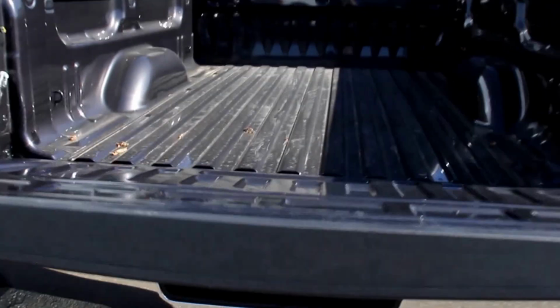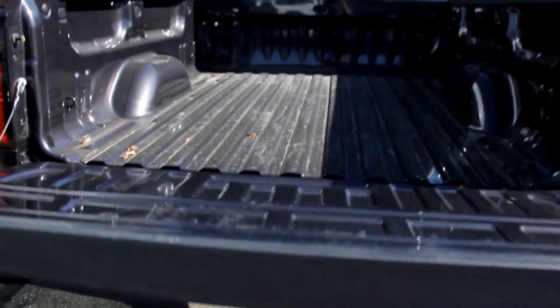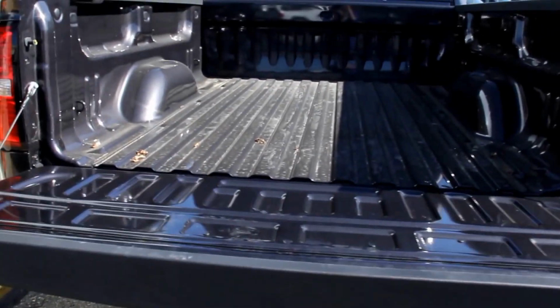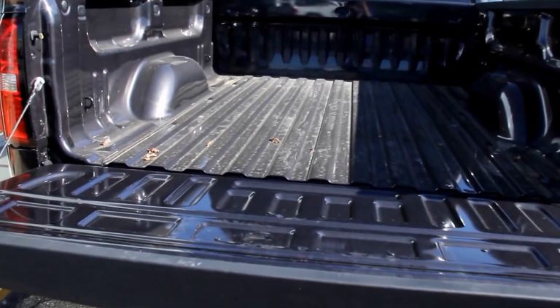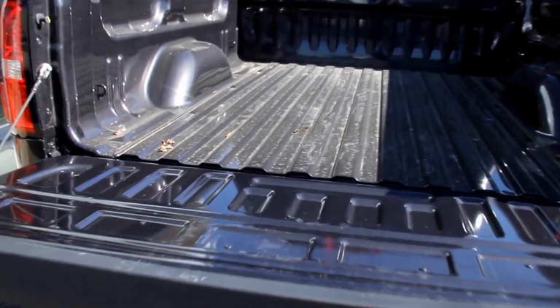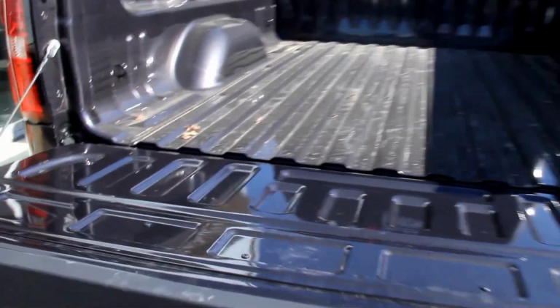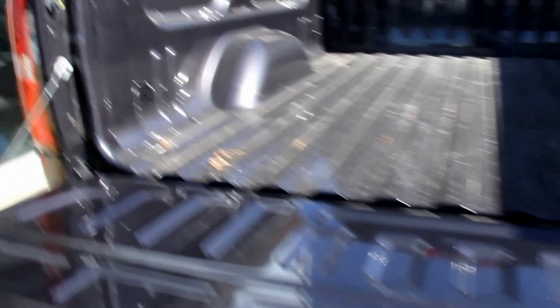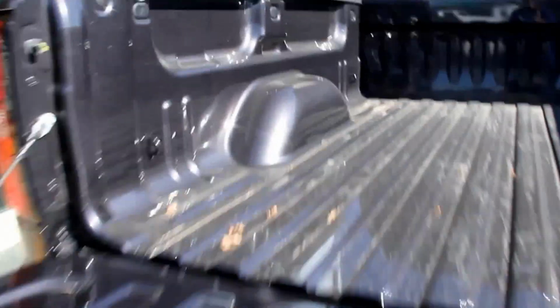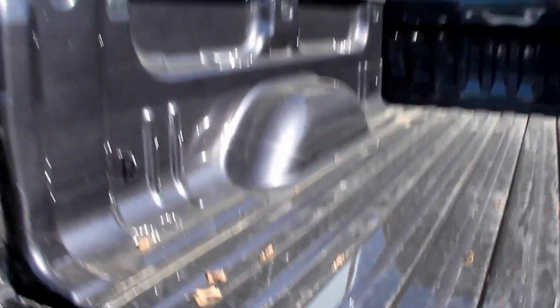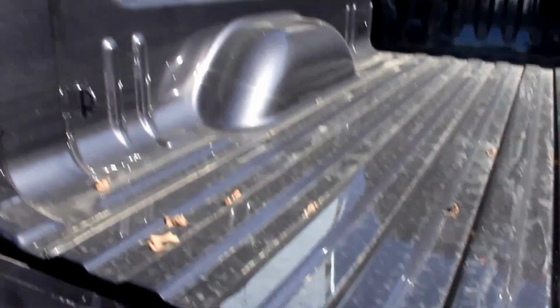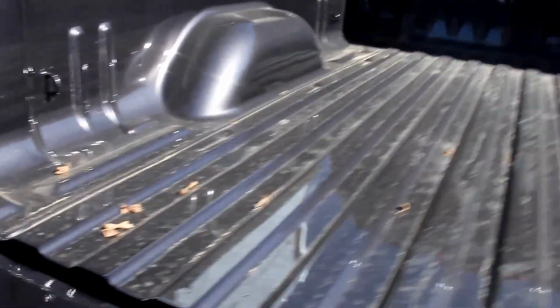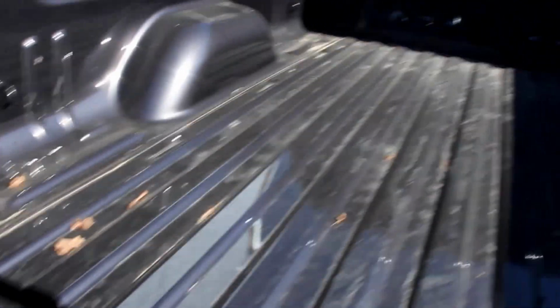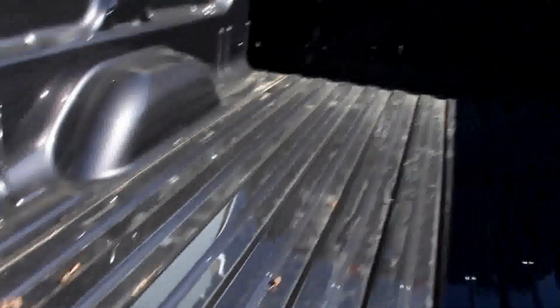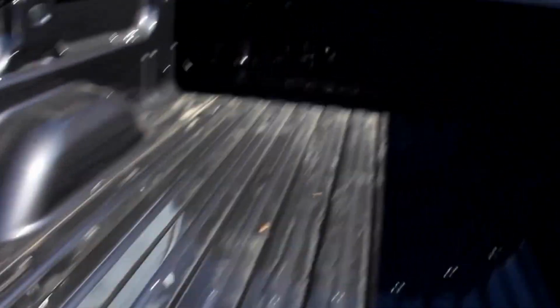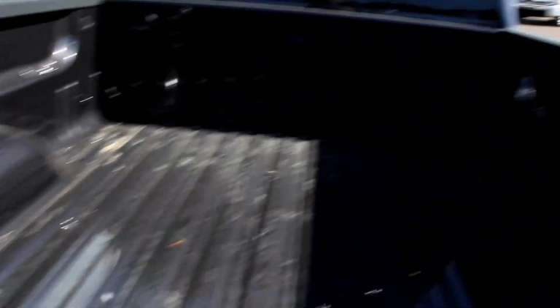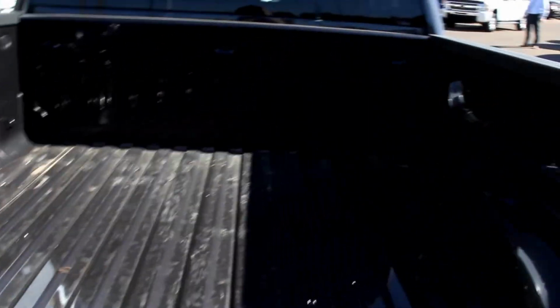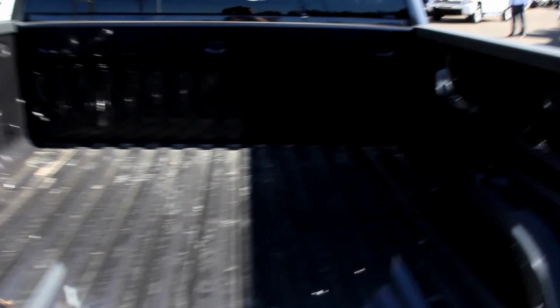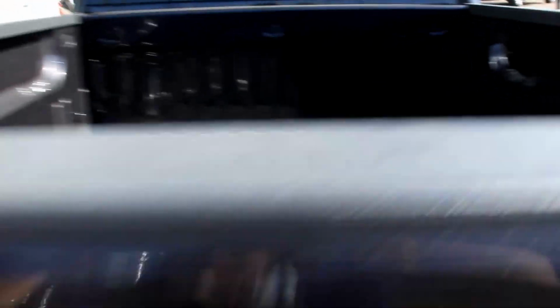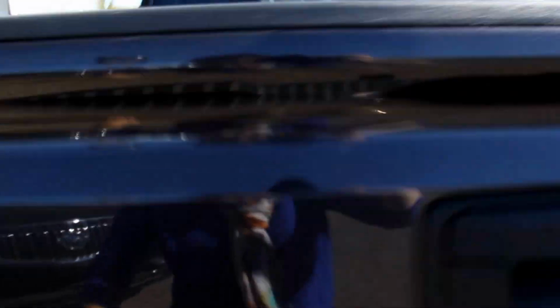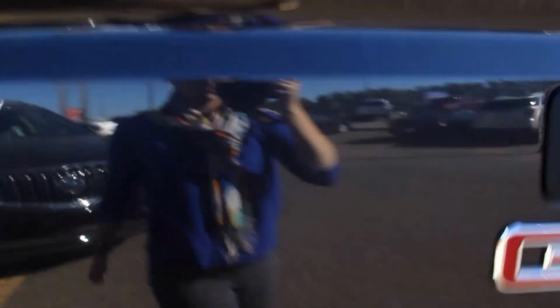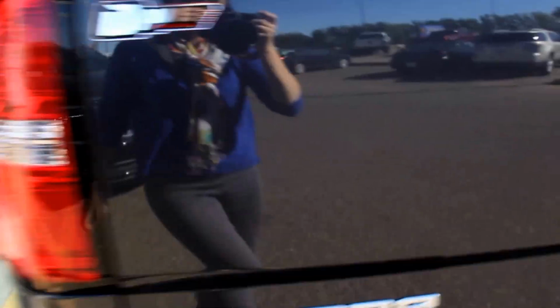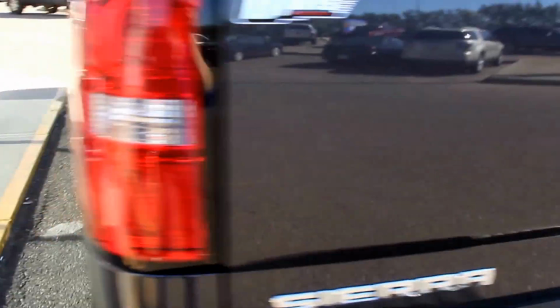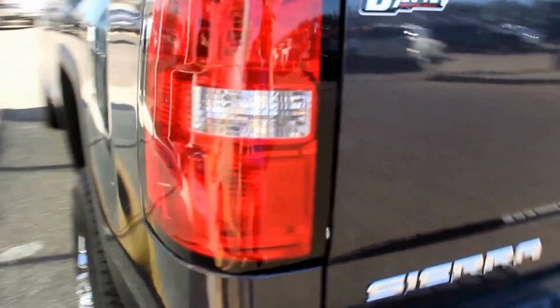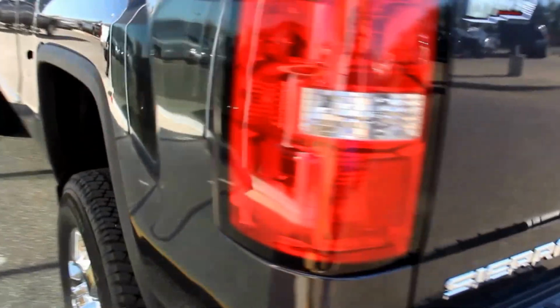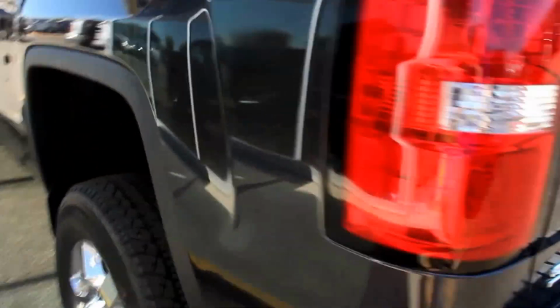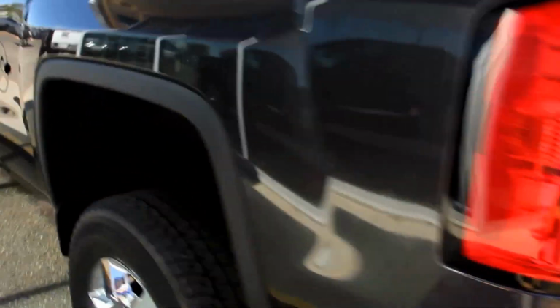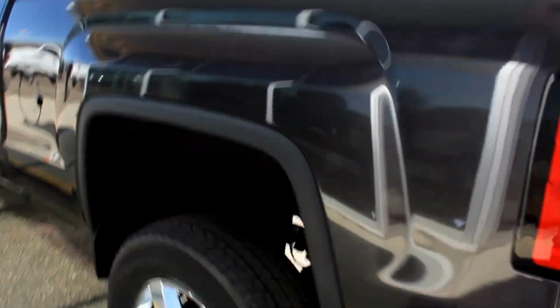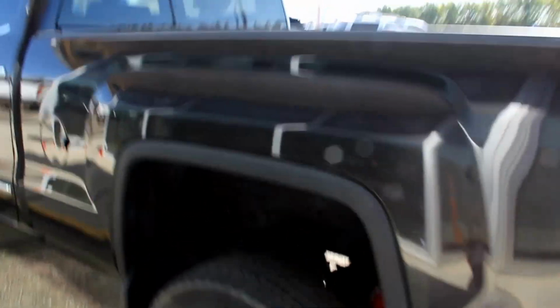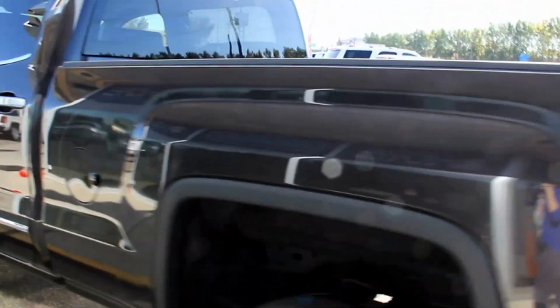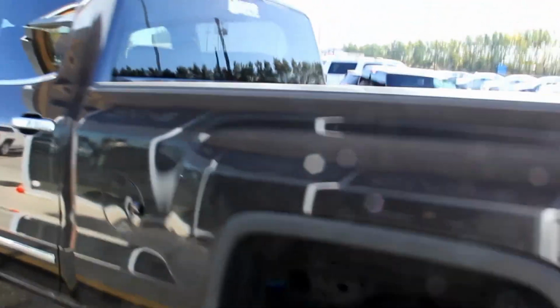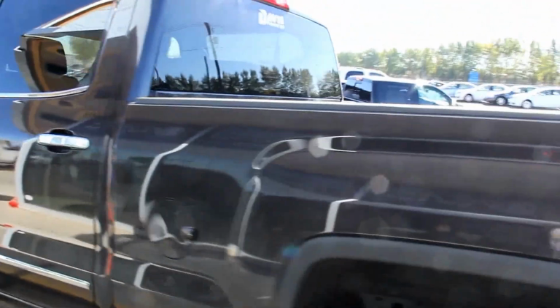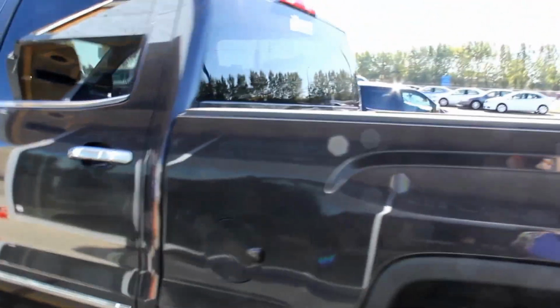Easy lift and lower tailgate, LED cargo box lighting, and chrome handles.